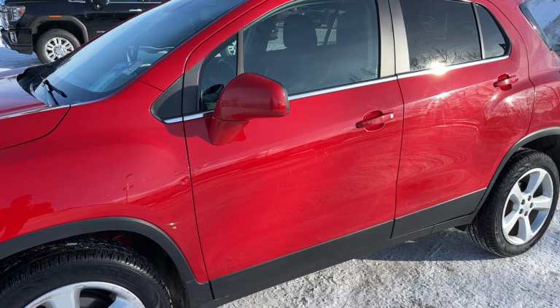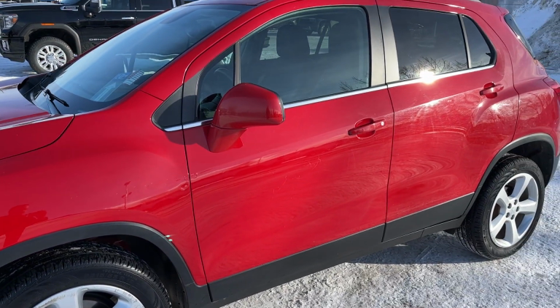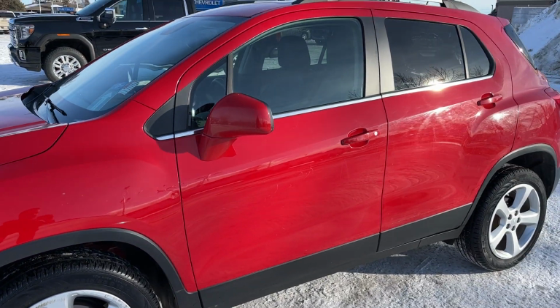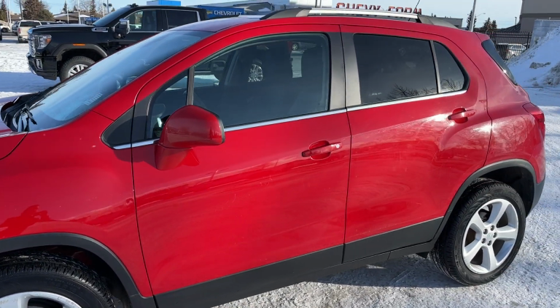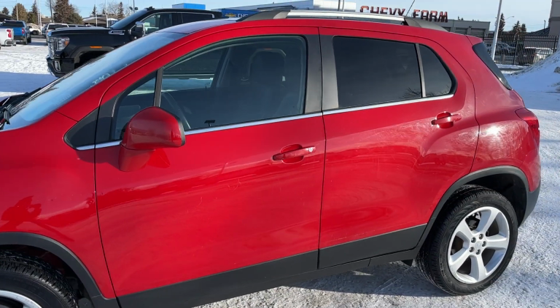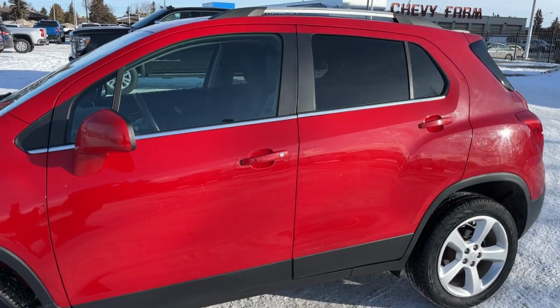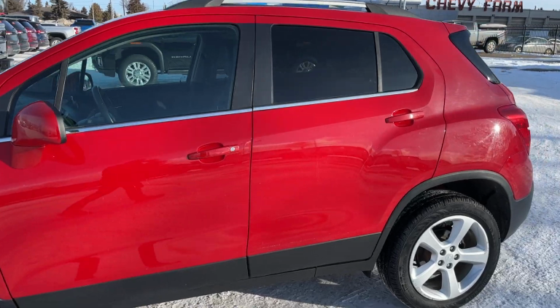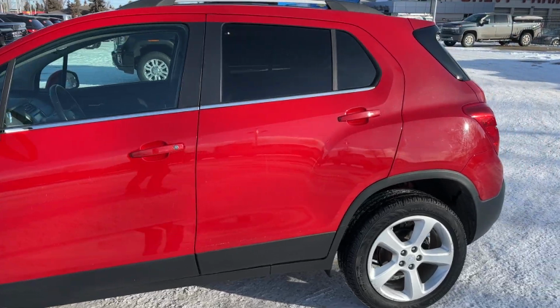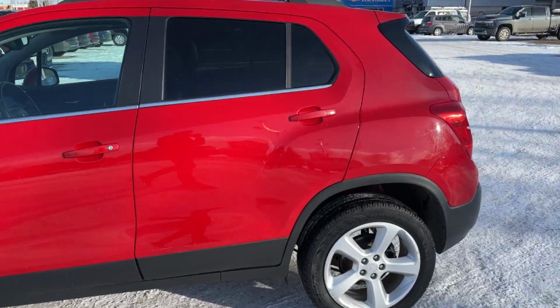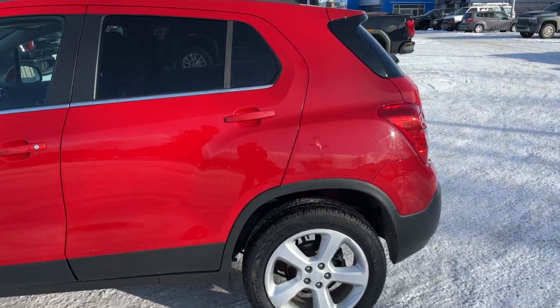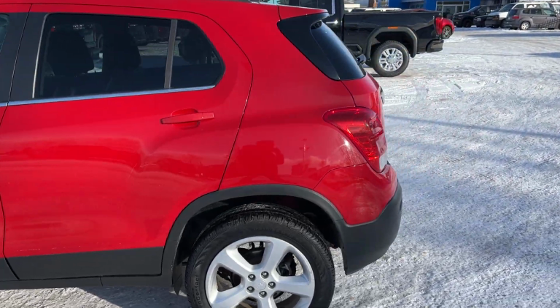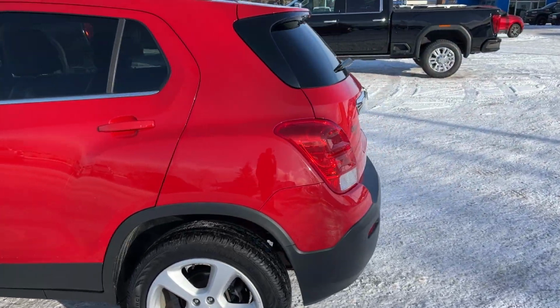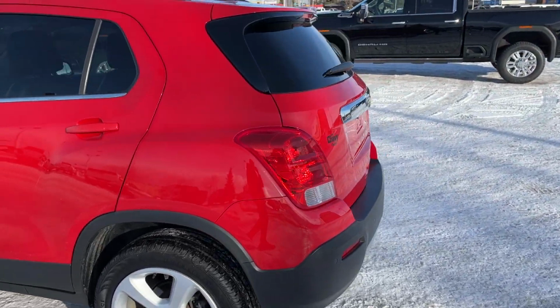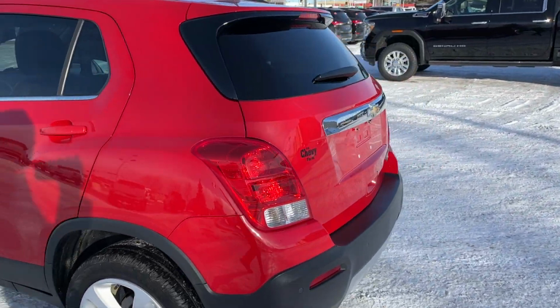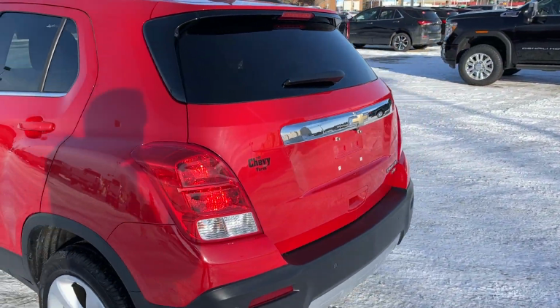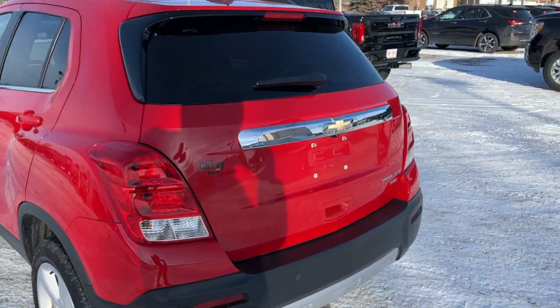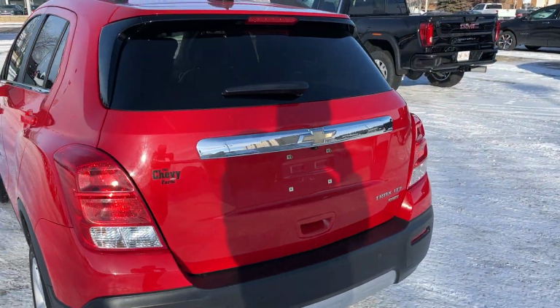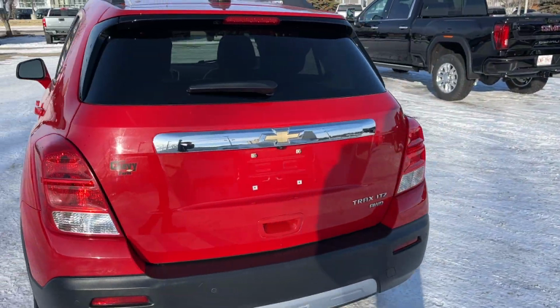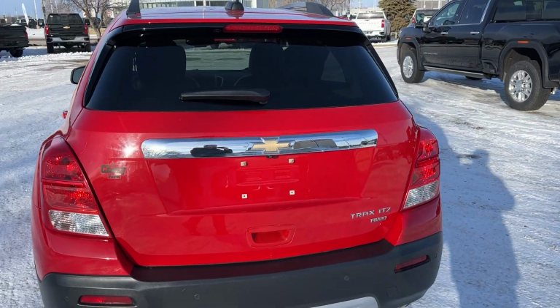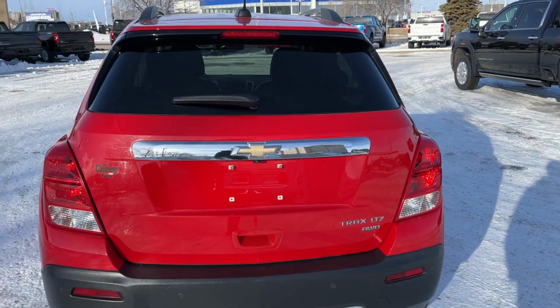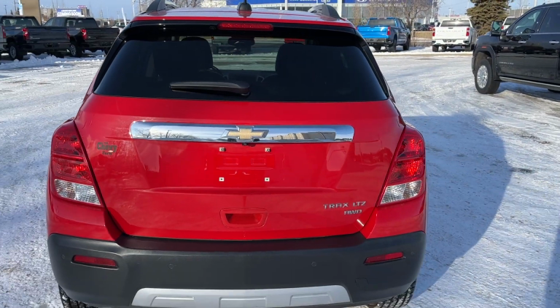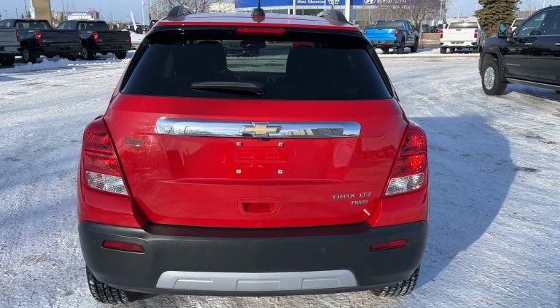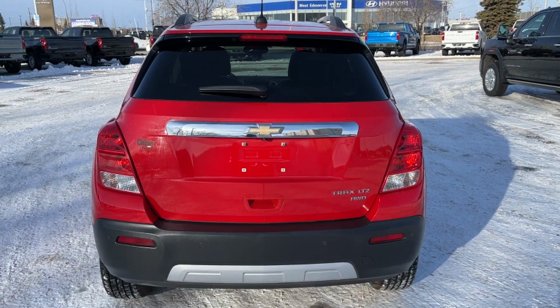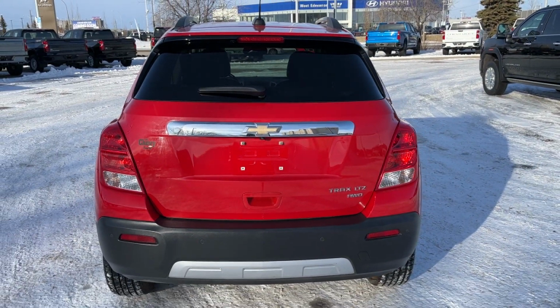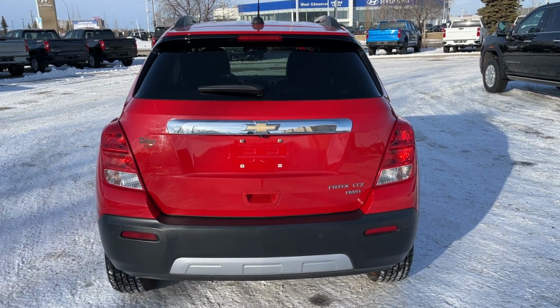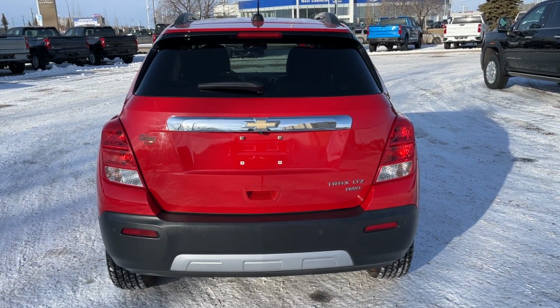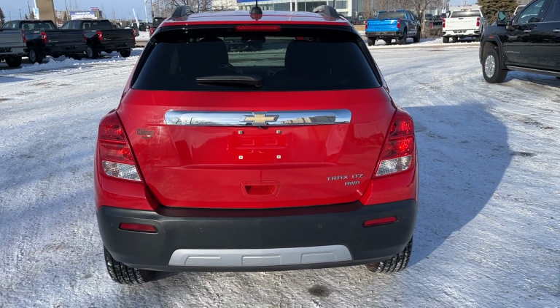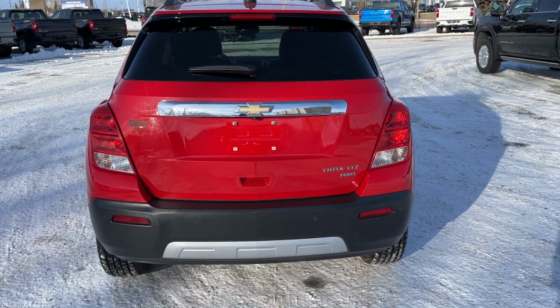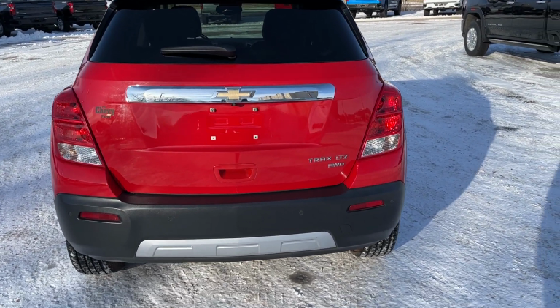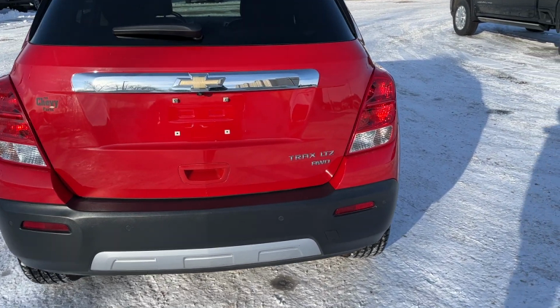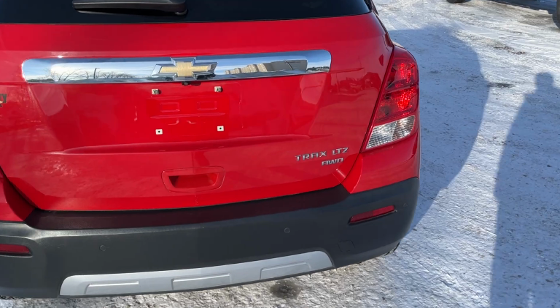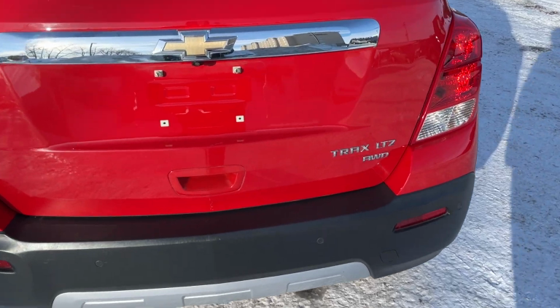Moving out, we have paint match mirrors and paint match door handles. All the way around at the back of the vehicle, we have our orange bow tie as well as chrome accents and chrome Trax LTZ on the bottom right.